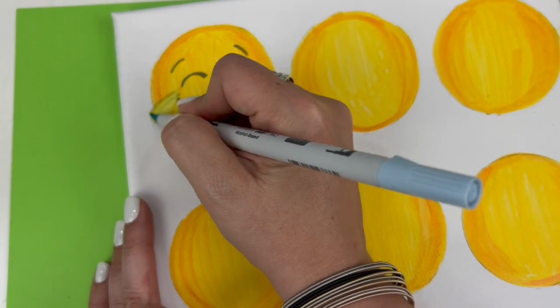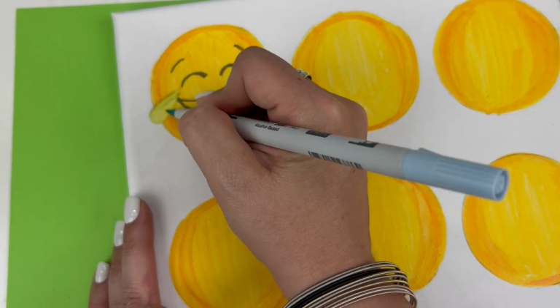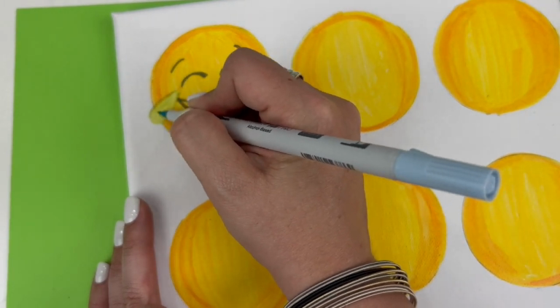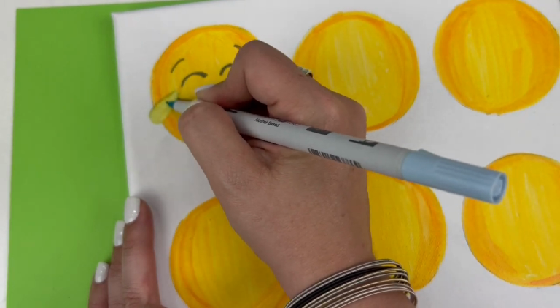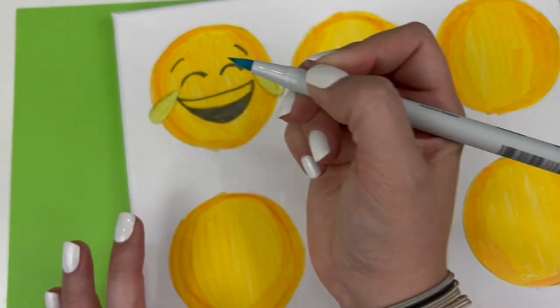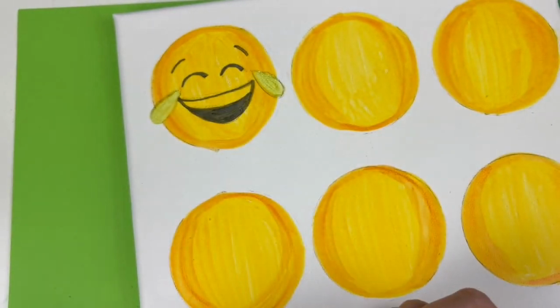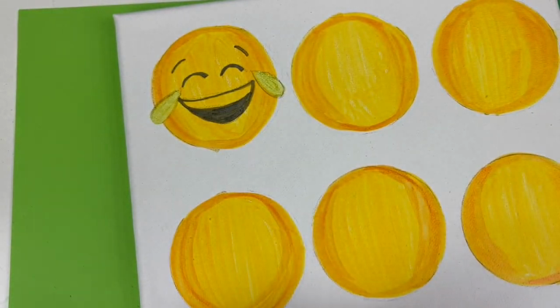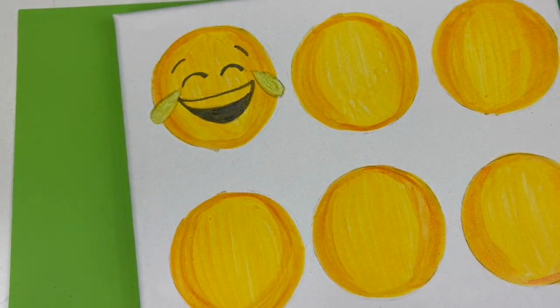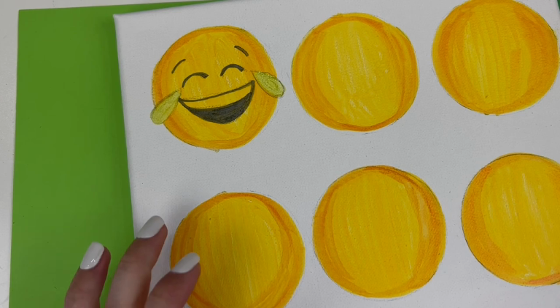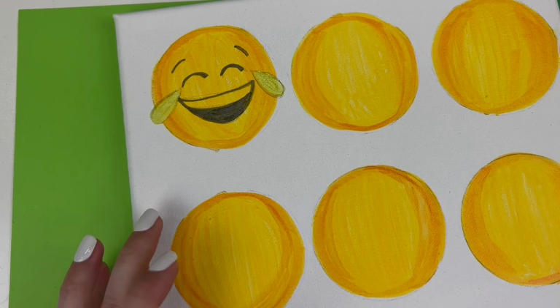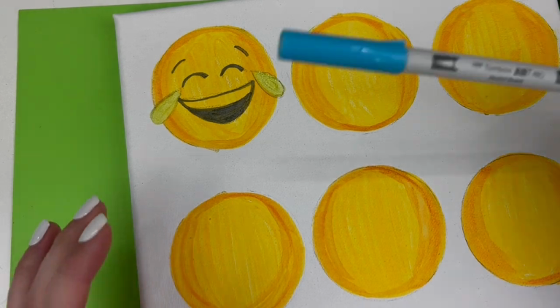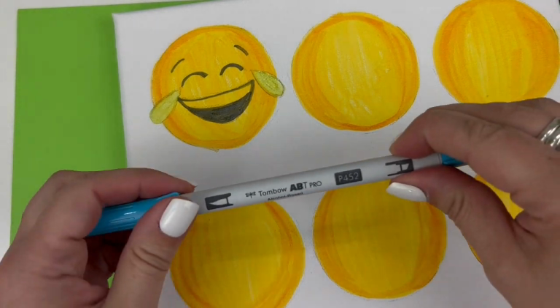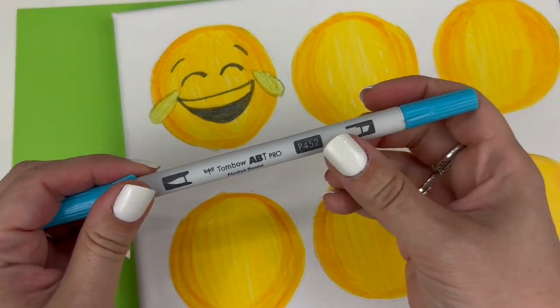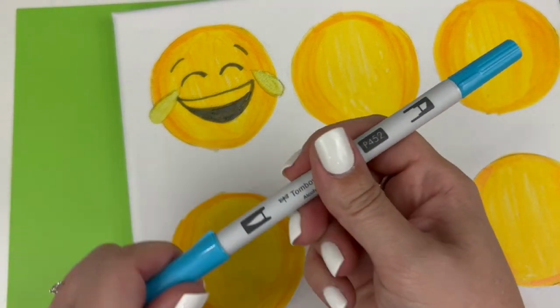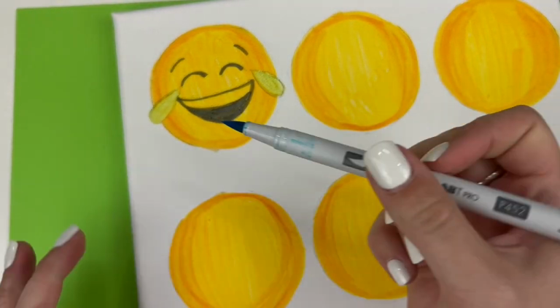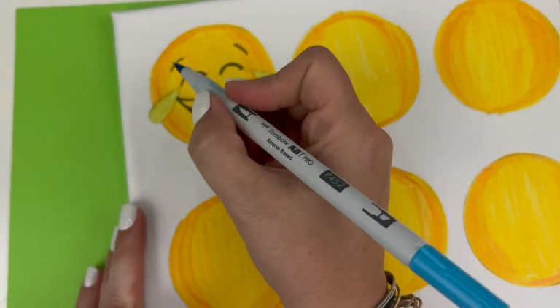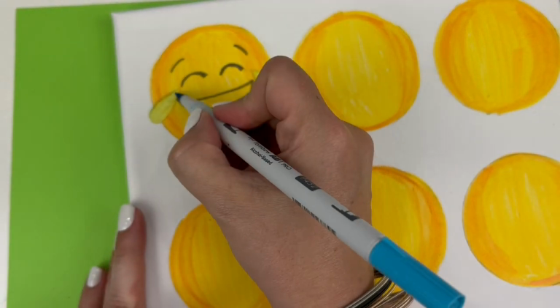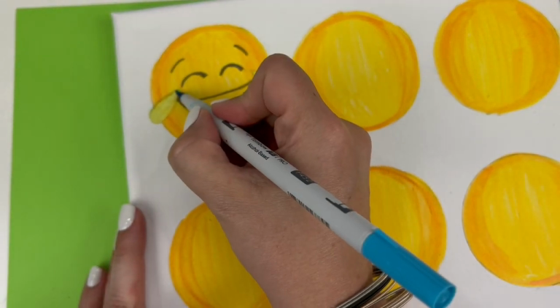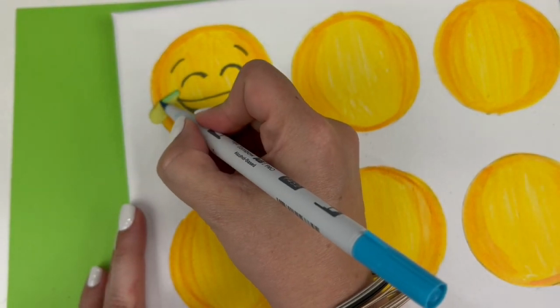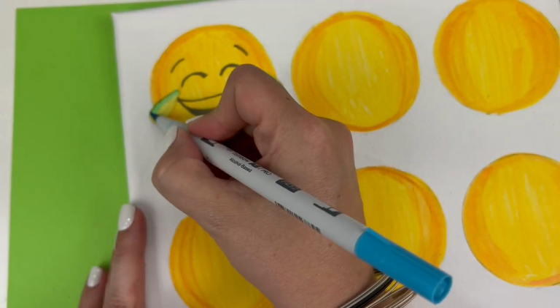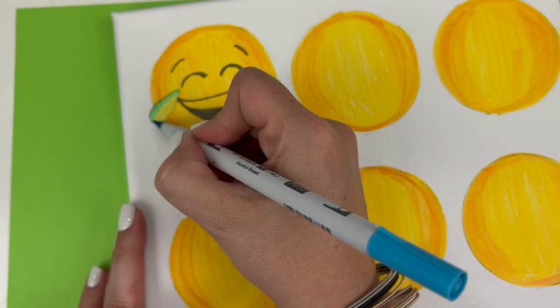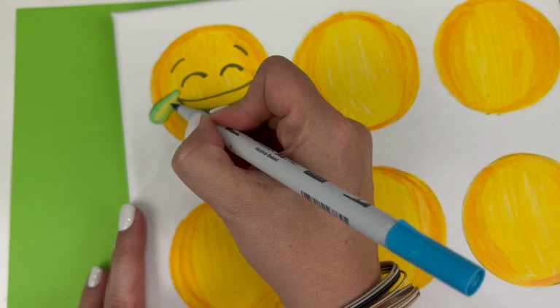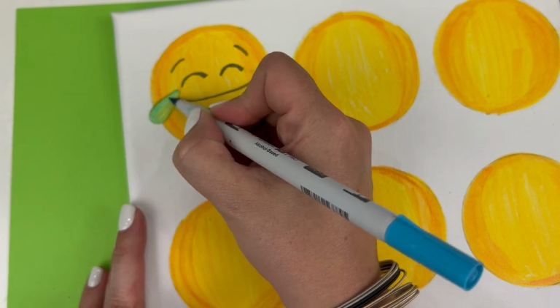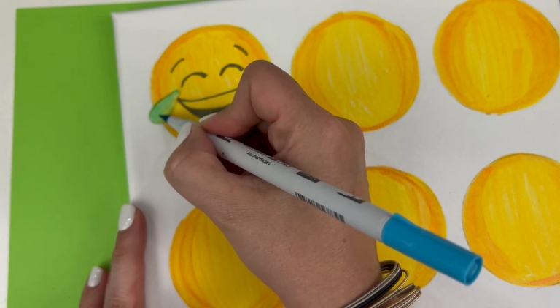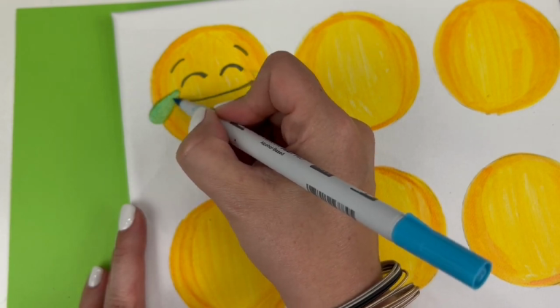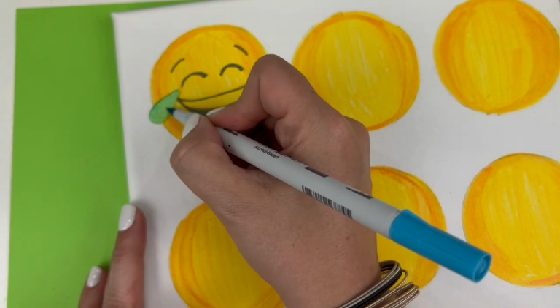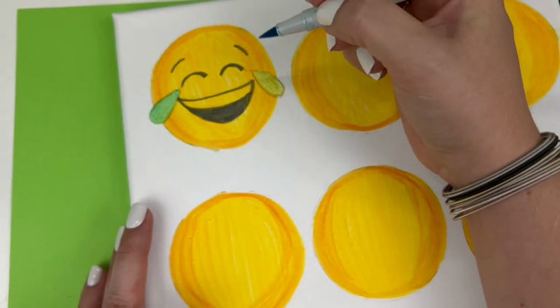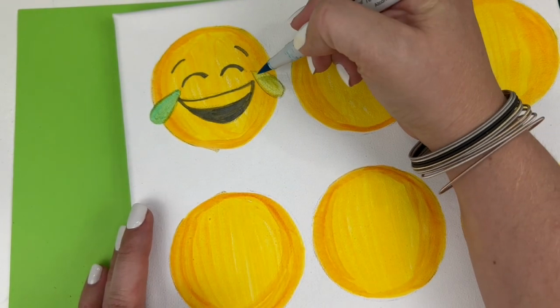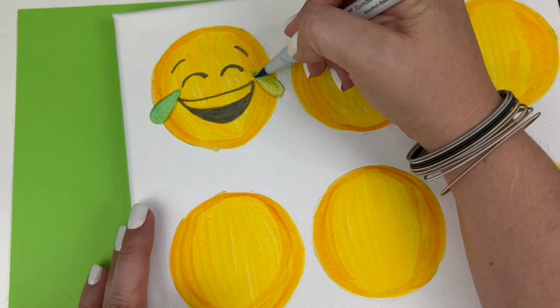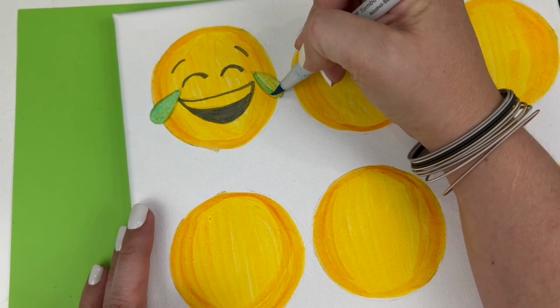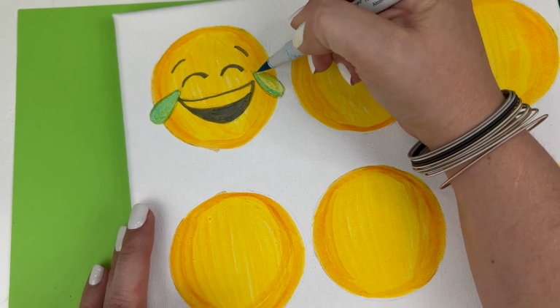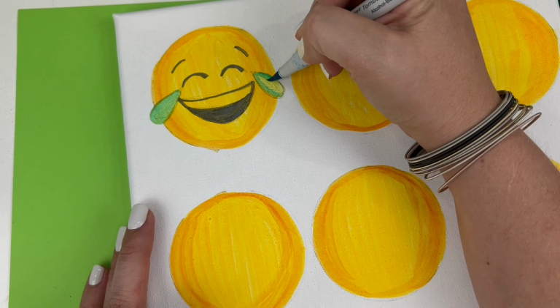And then on top of that I'm going to use P452 — this is a nice teal color, and that's going to give me those laughing teardrops.